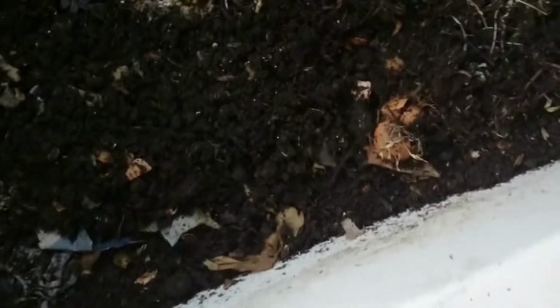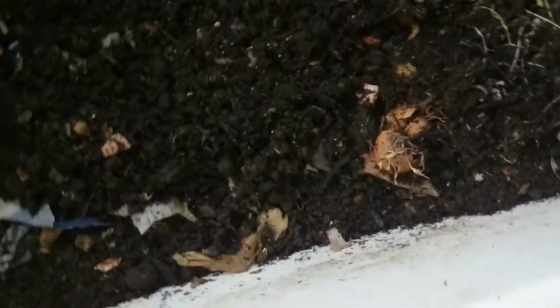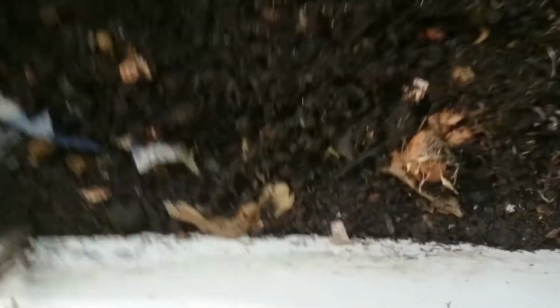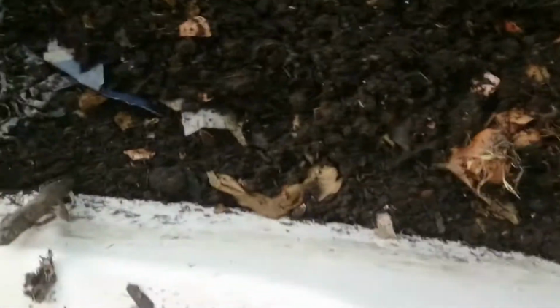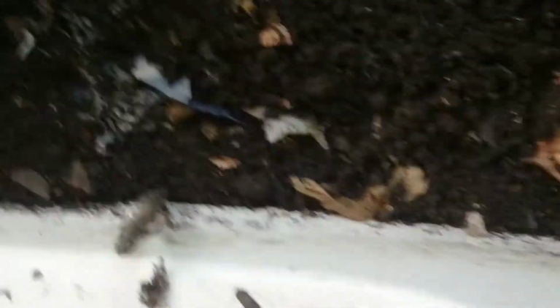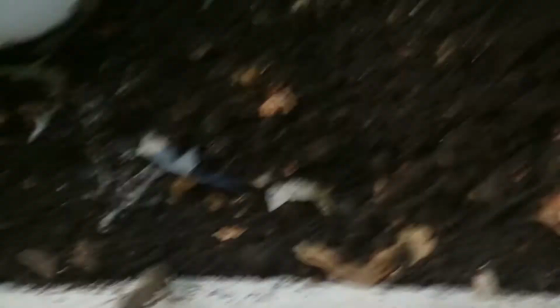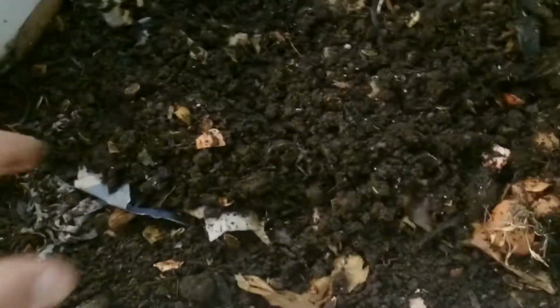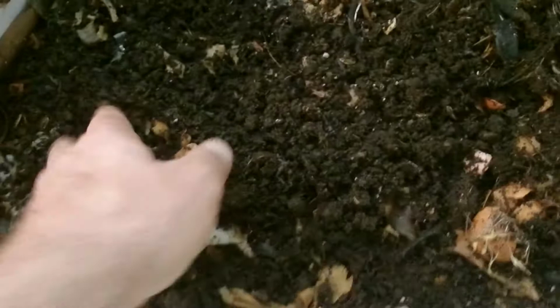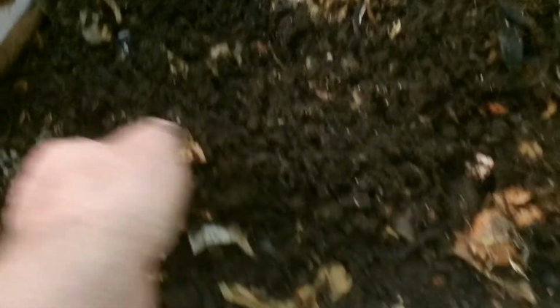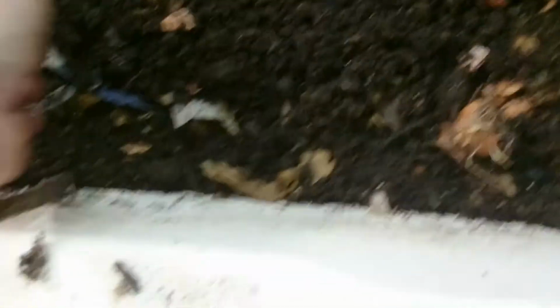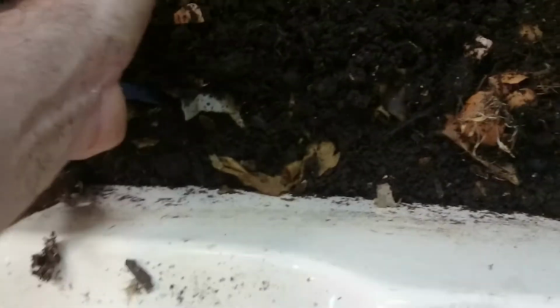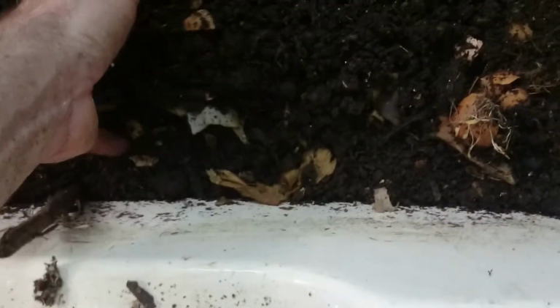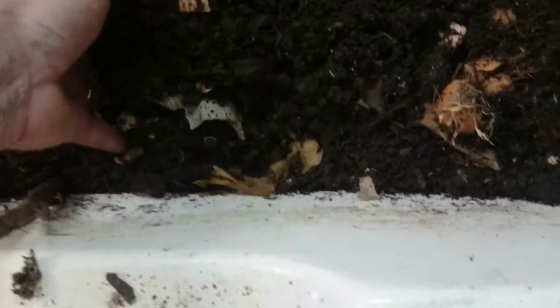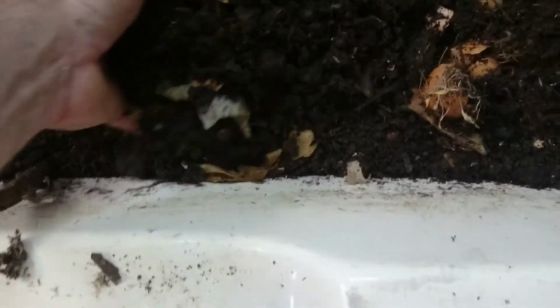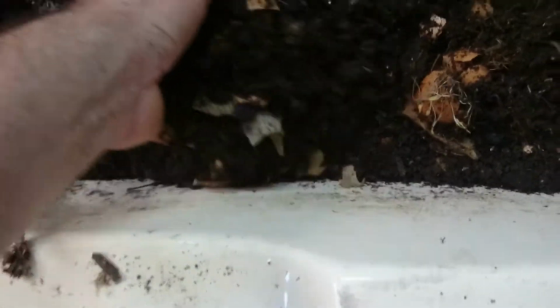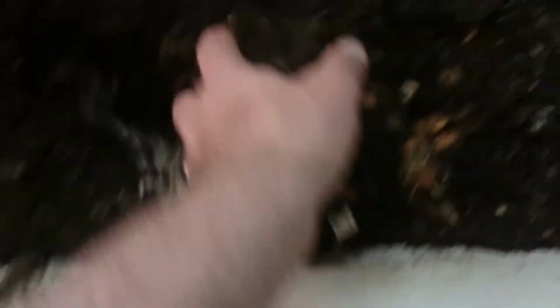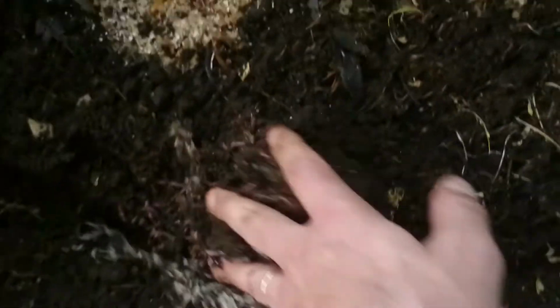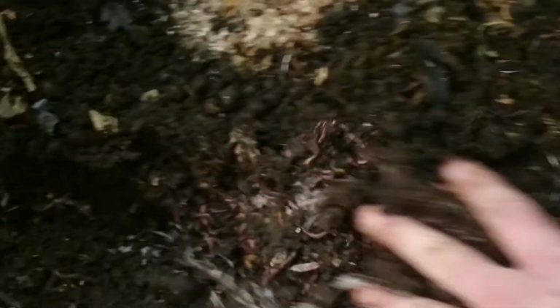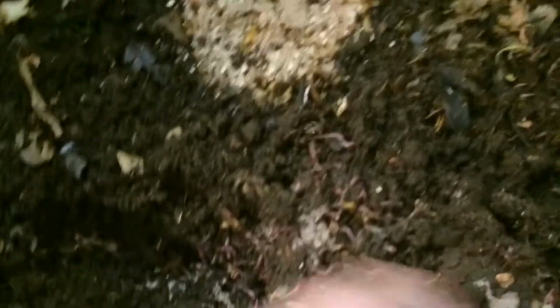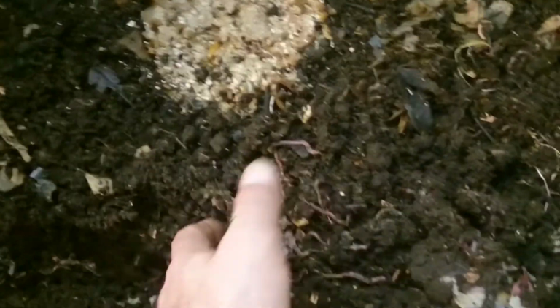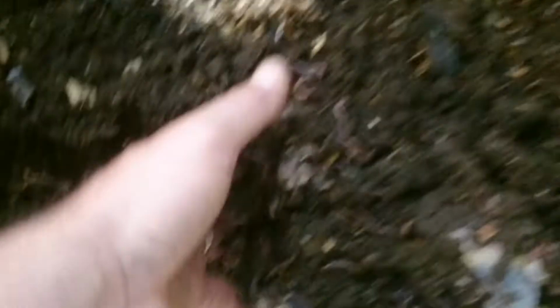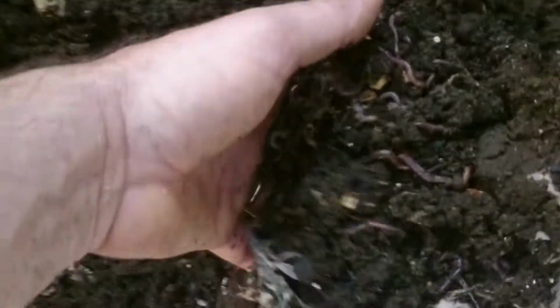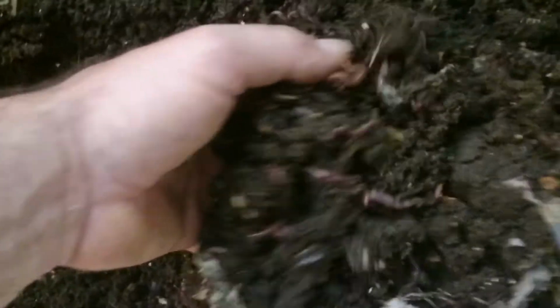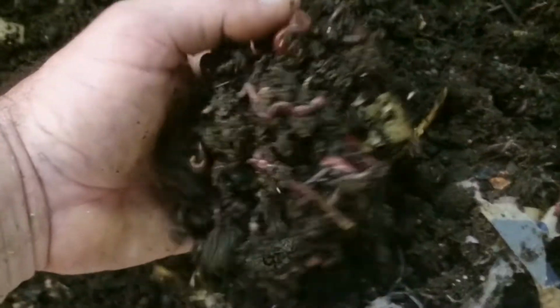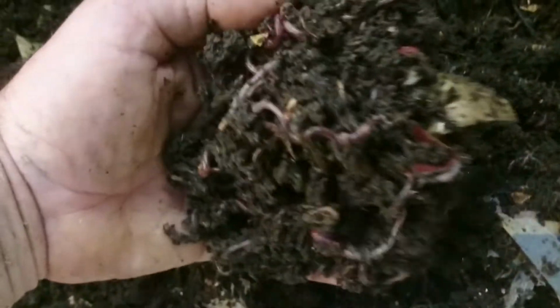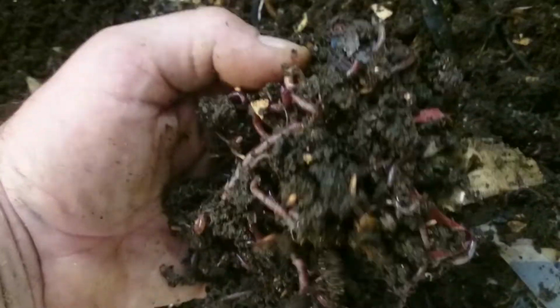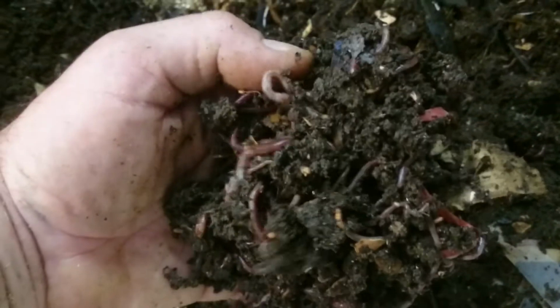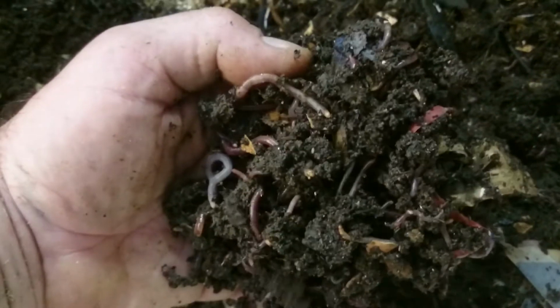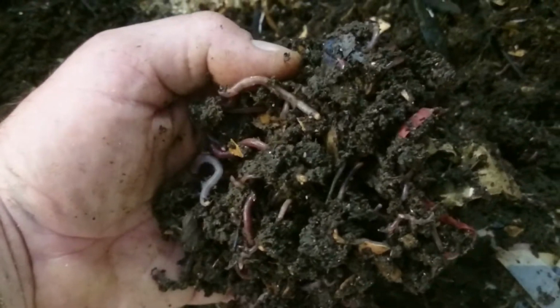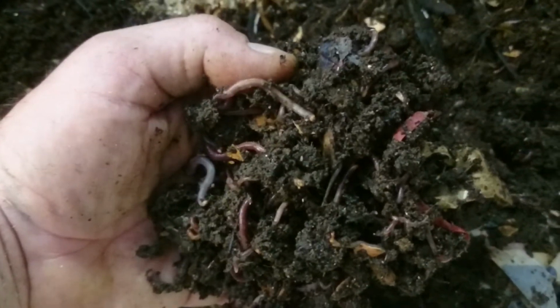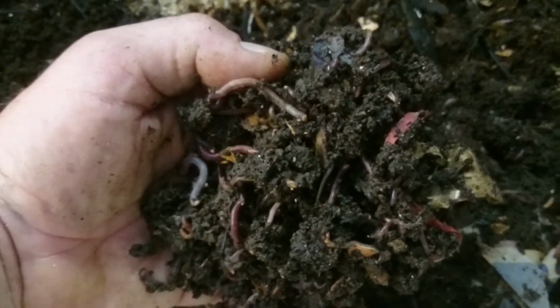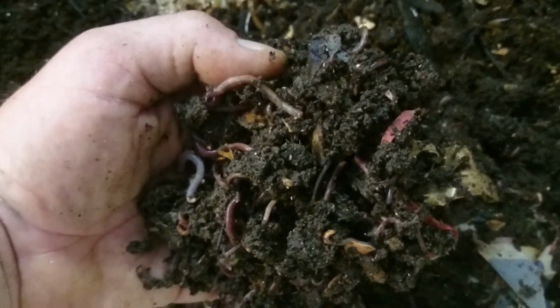This is the fresher food on this side. You'll probably find them — there you go — again gobs and gobs of worms in the new feed.